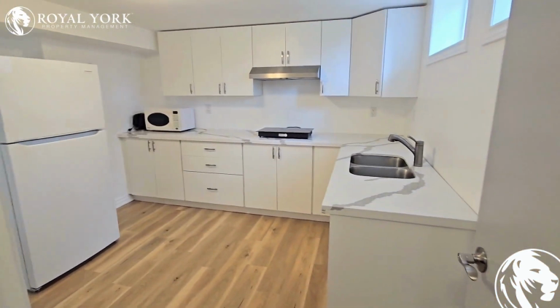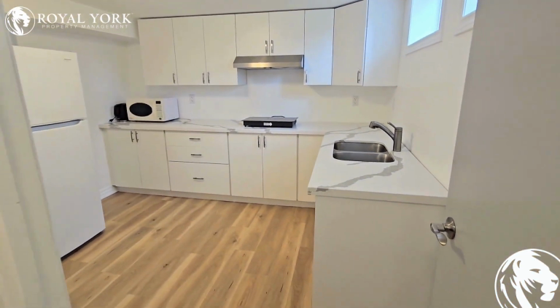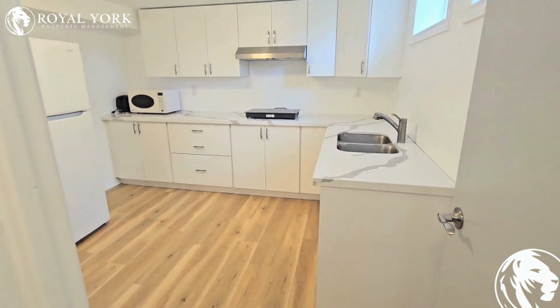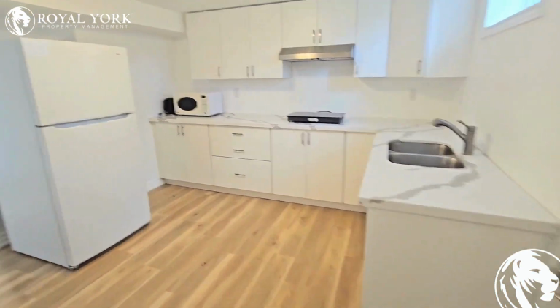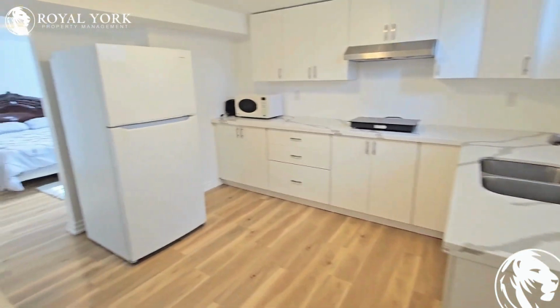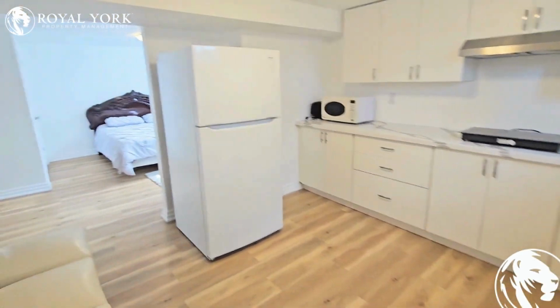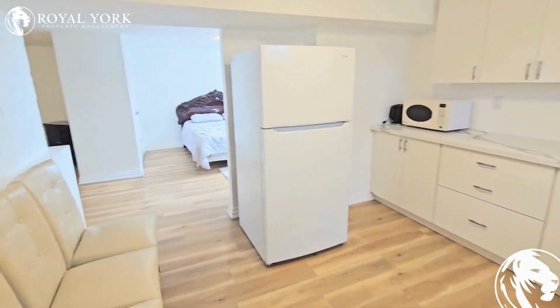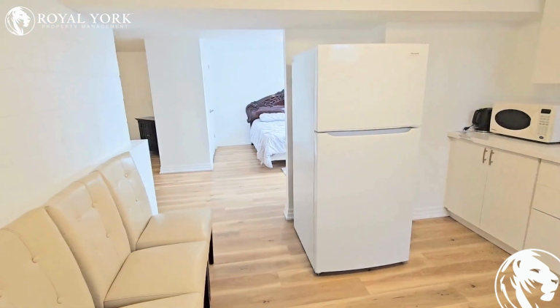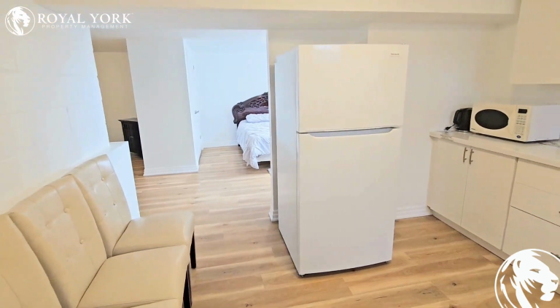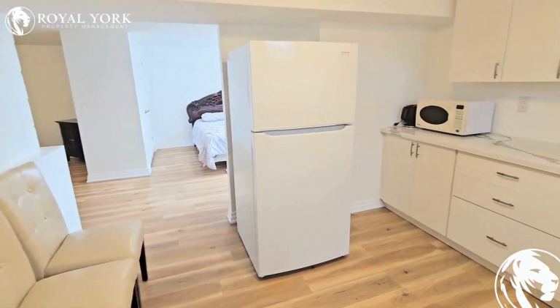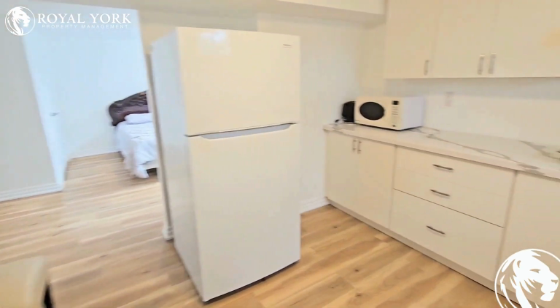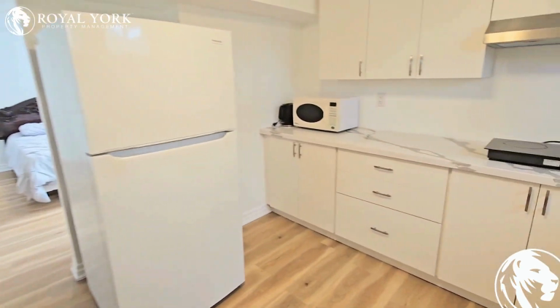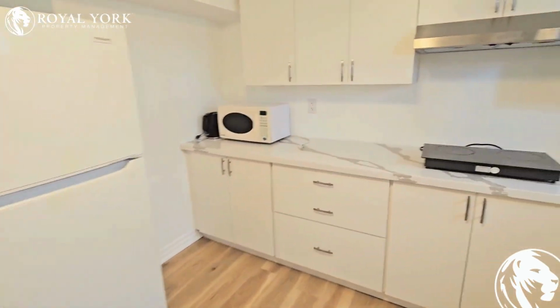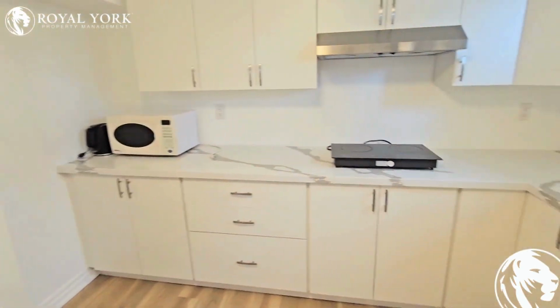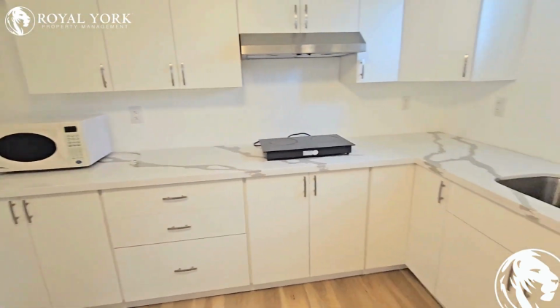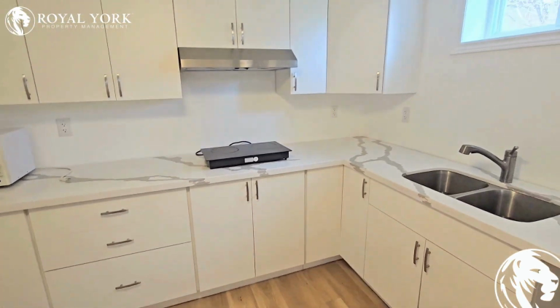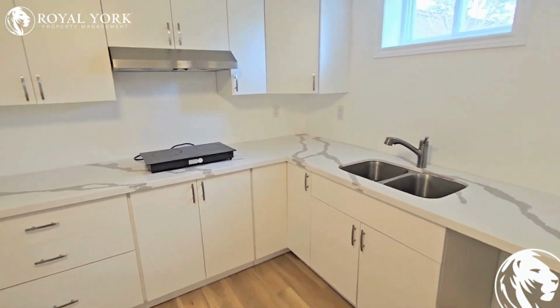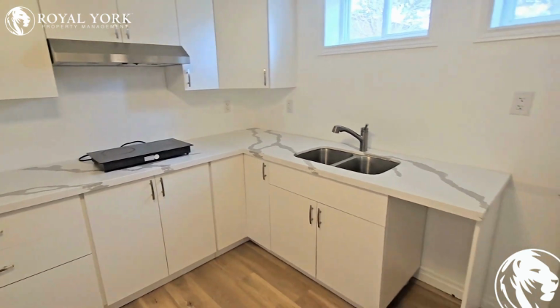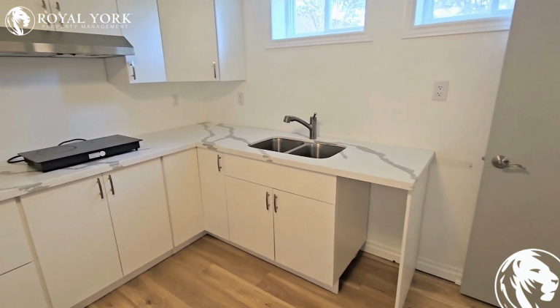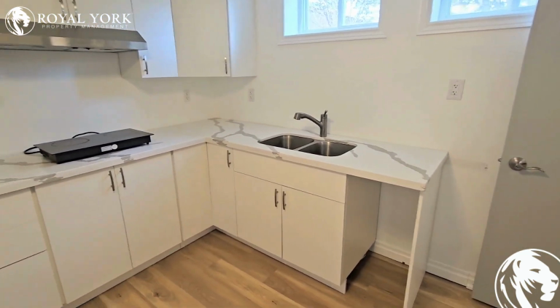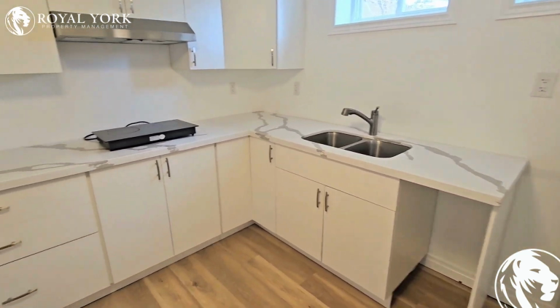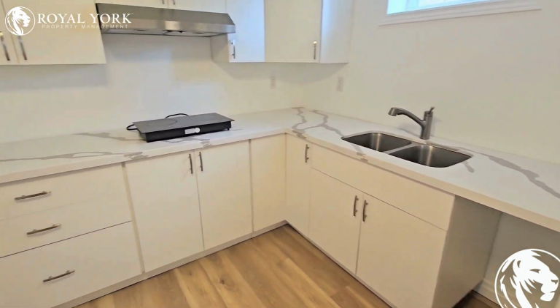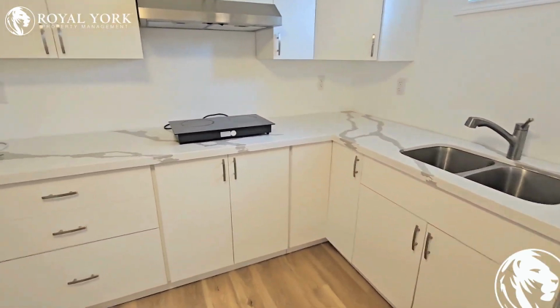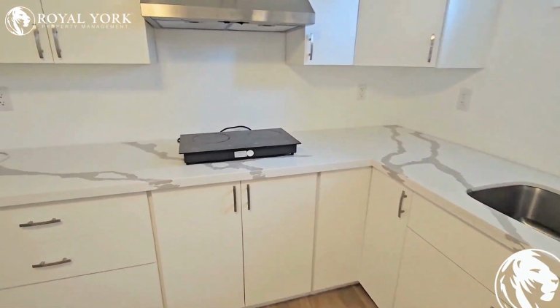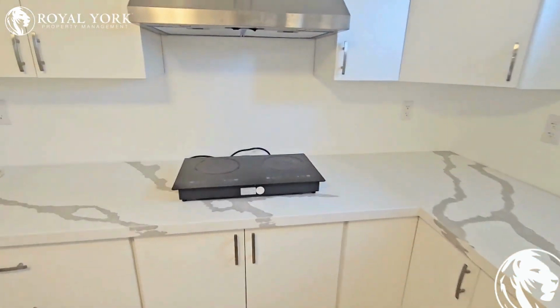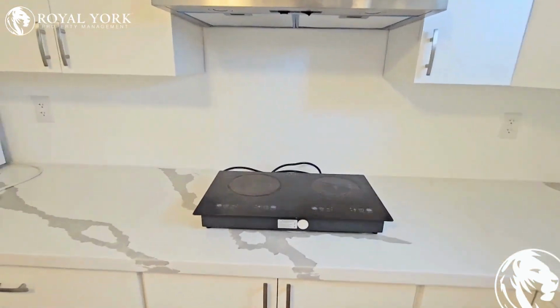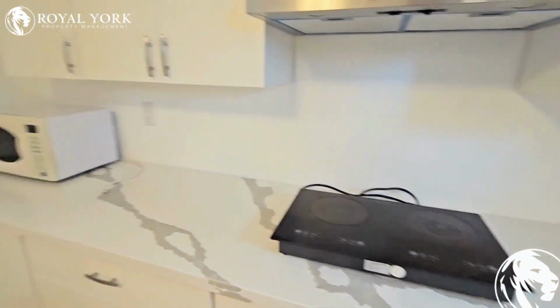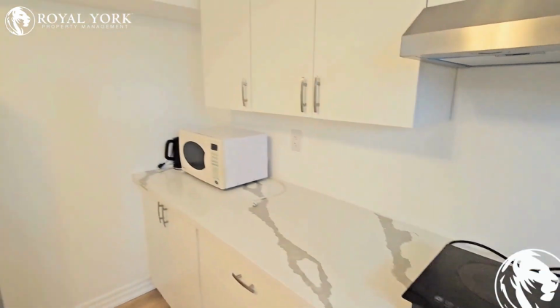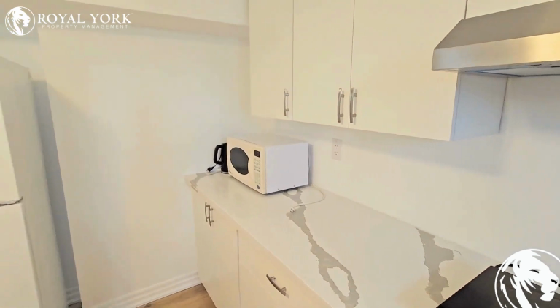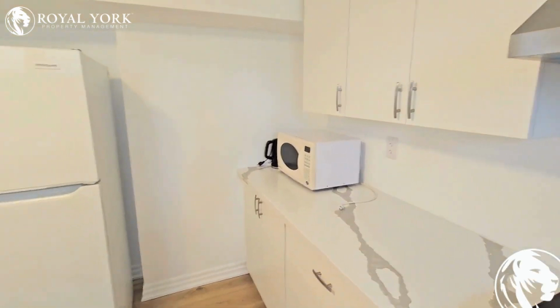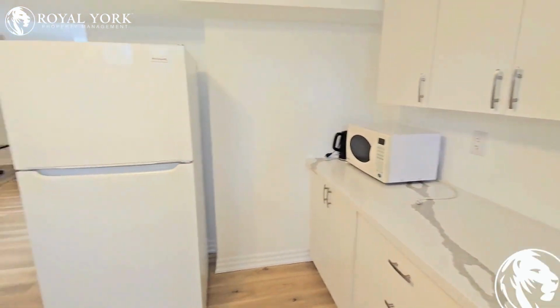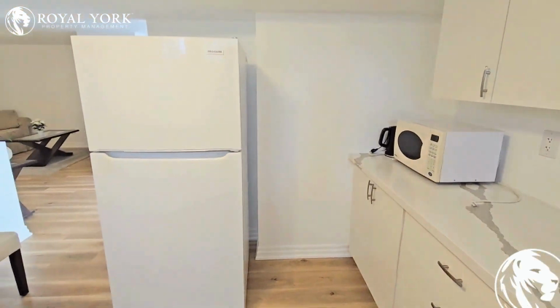As soon as you walk into the unit, you've got a good sense of the space with a large kitchen, plenty of cabinets and stone countertop. We've got a stove top cooker, microwave and fridge.